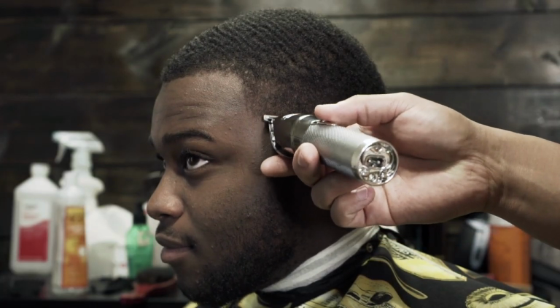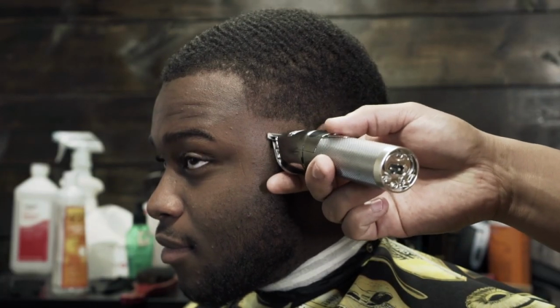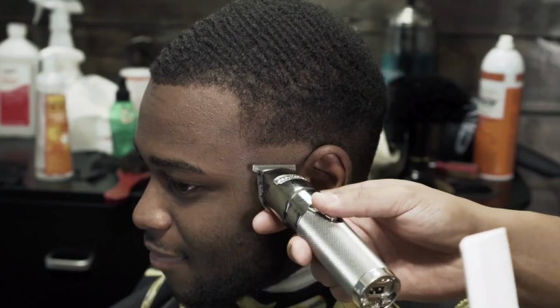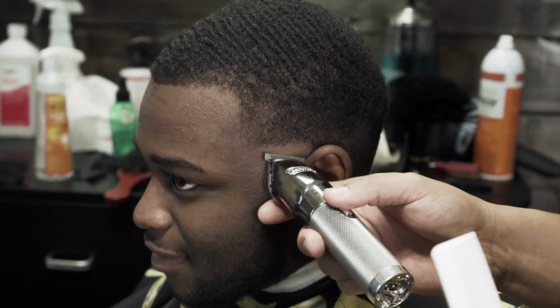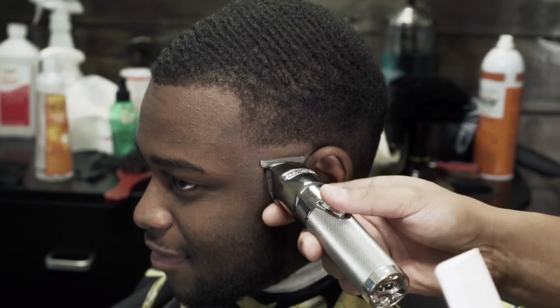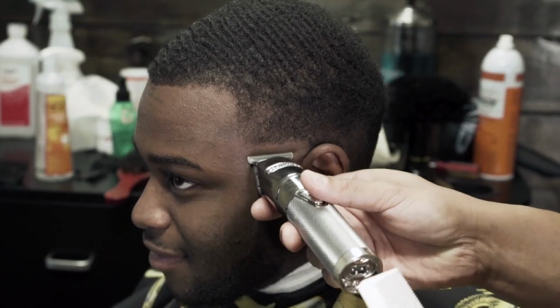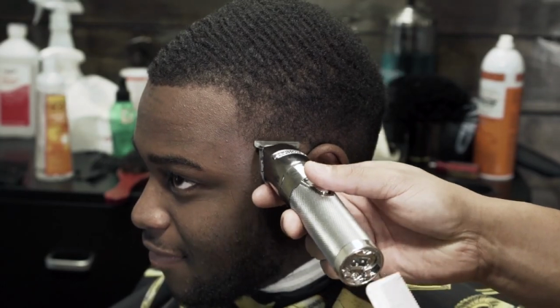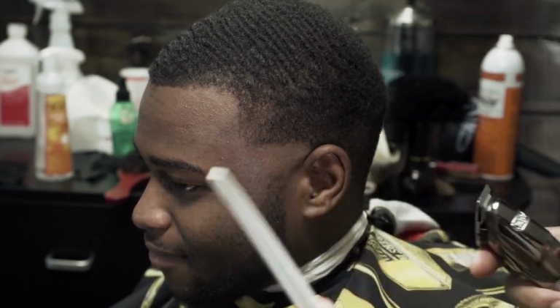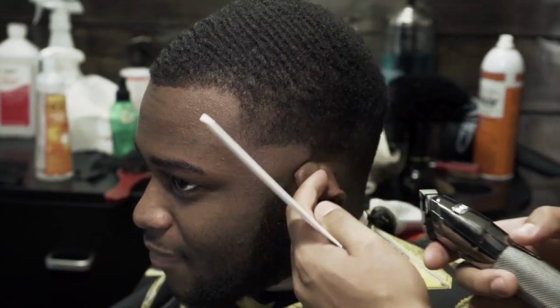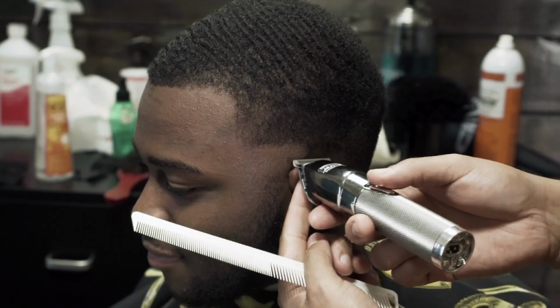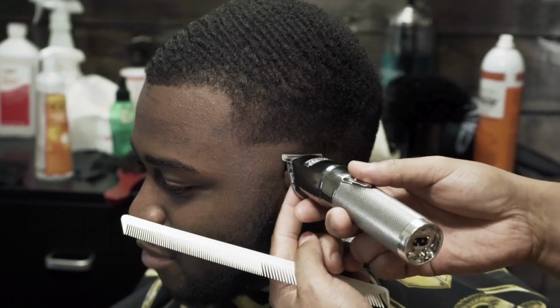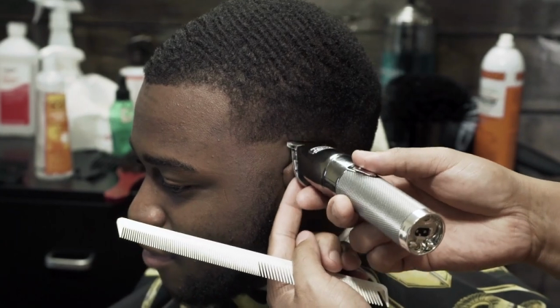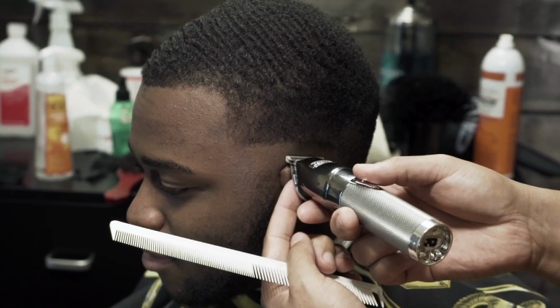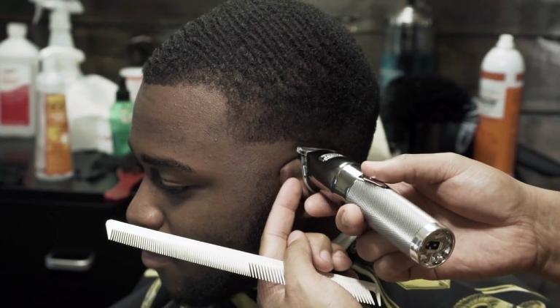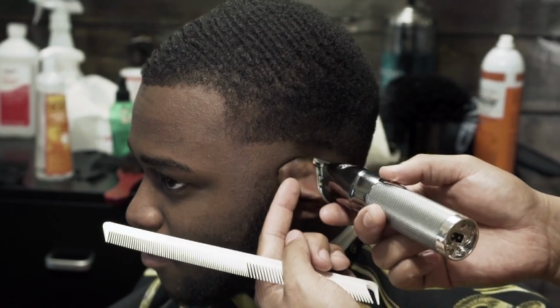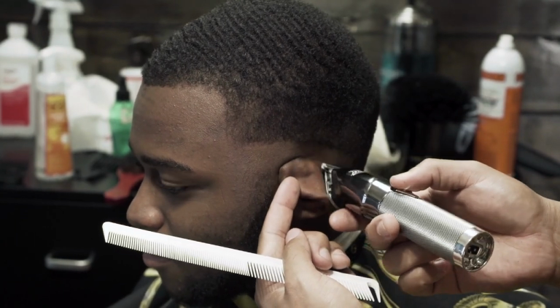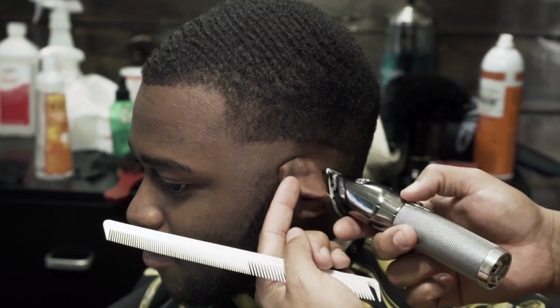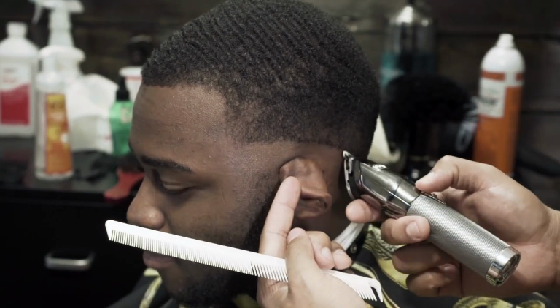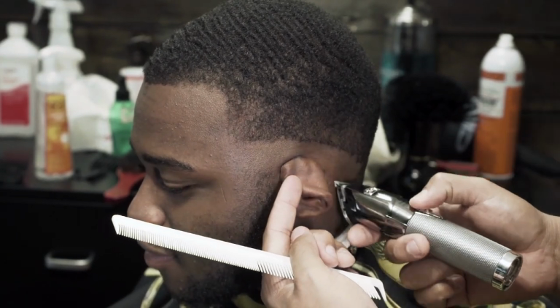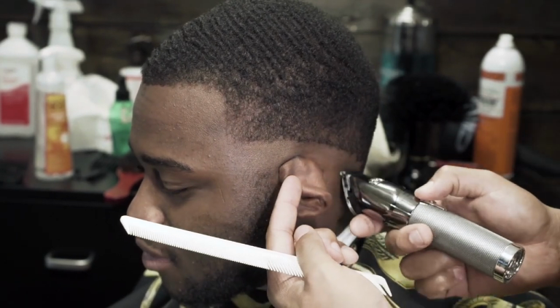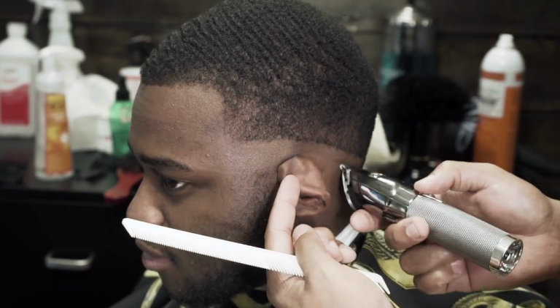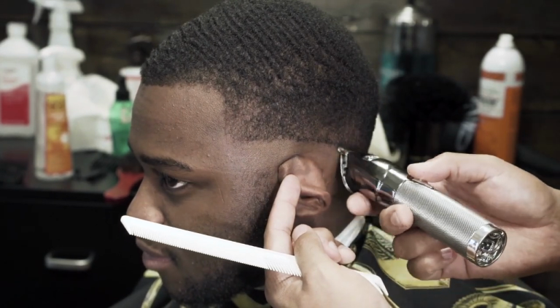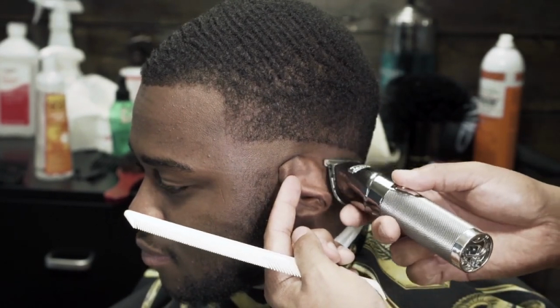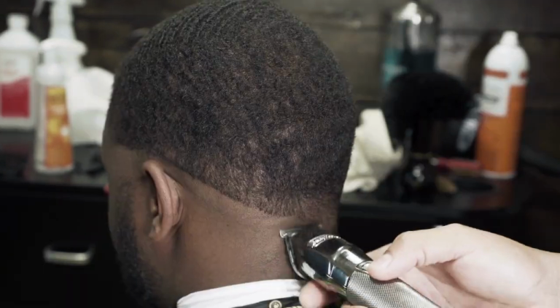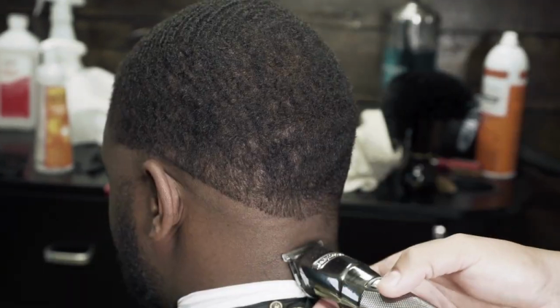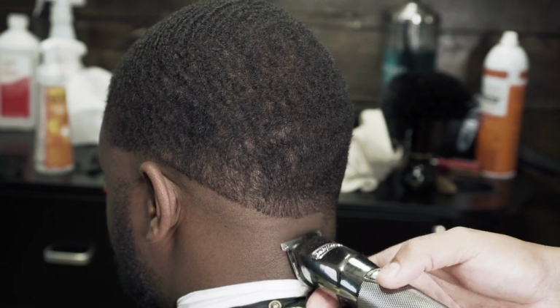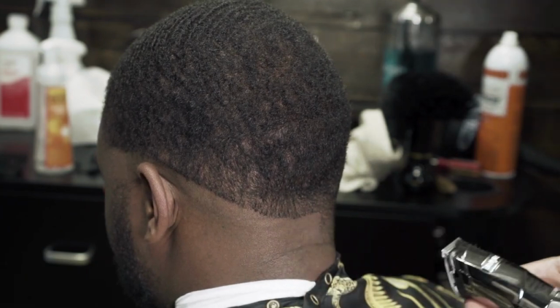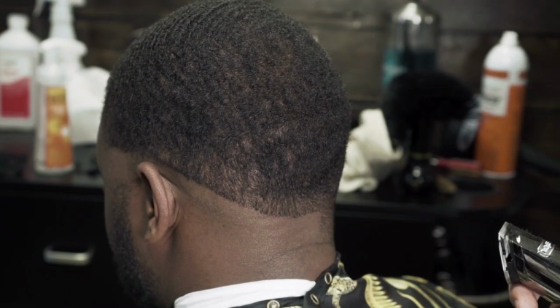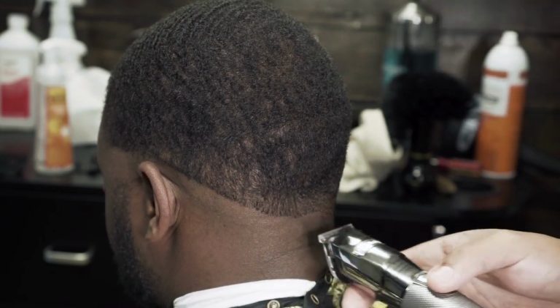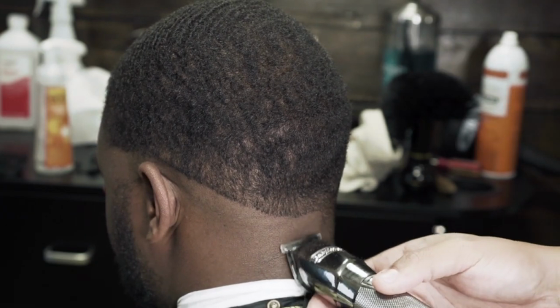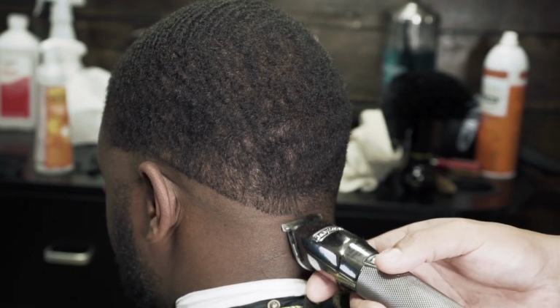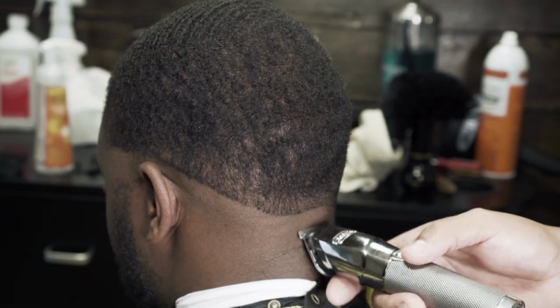We're going to begin this haircut by making our initial guideline around the entire head and we're going to make this with the trimmer. We're just going to make a nice even guideline around the head.